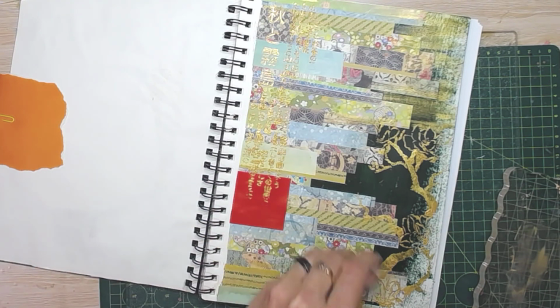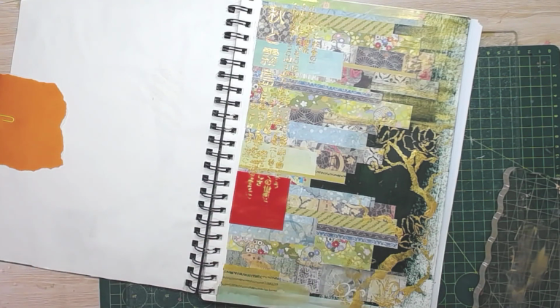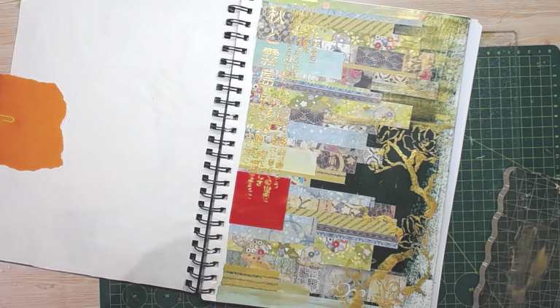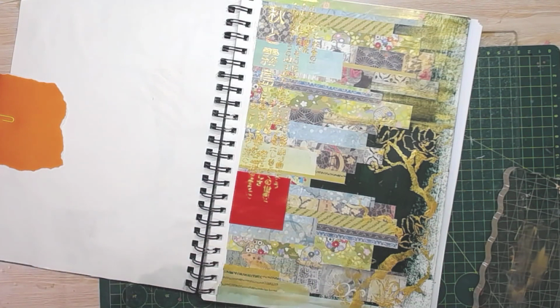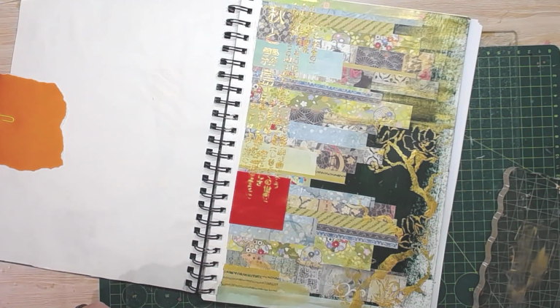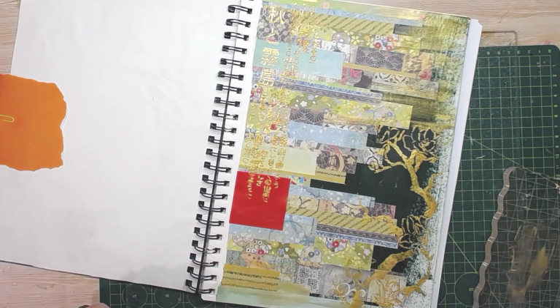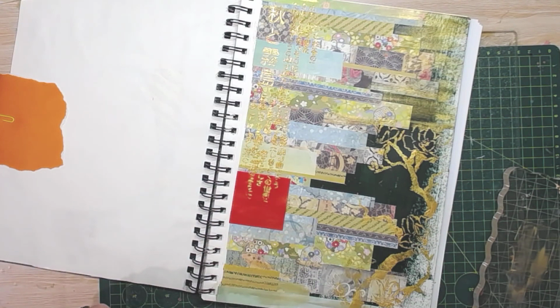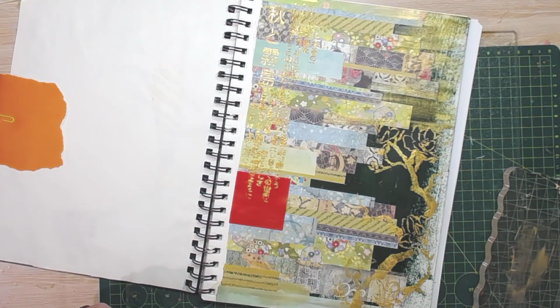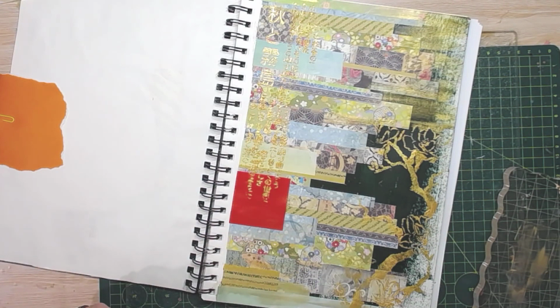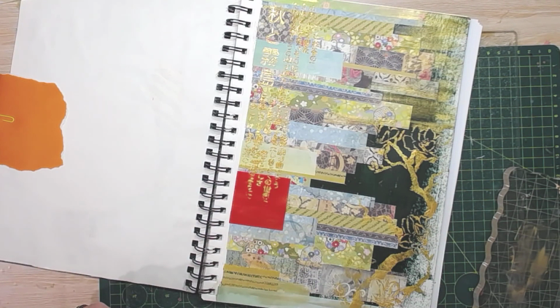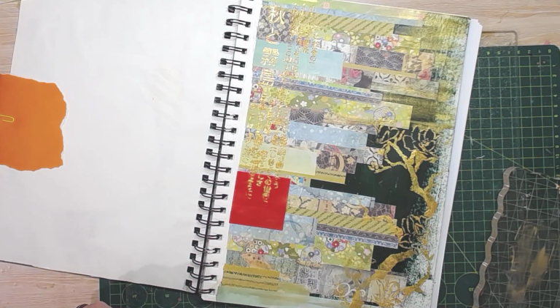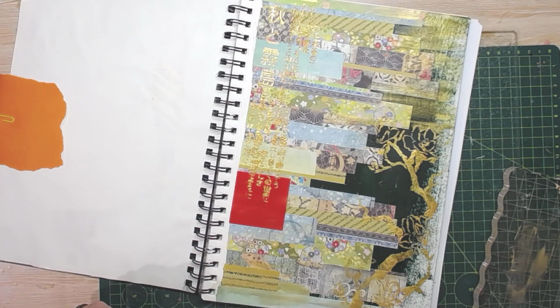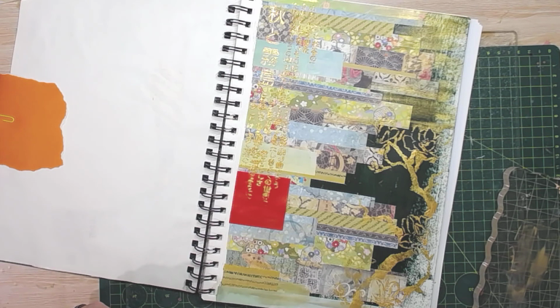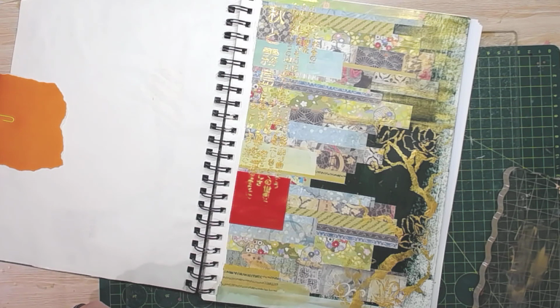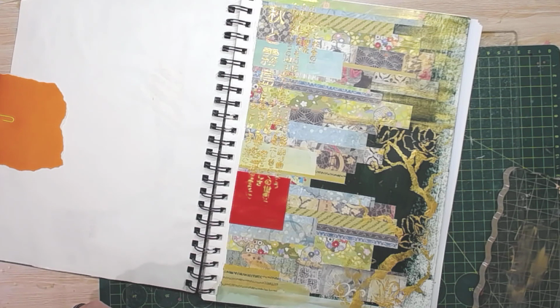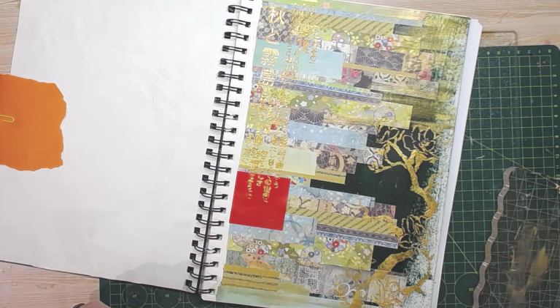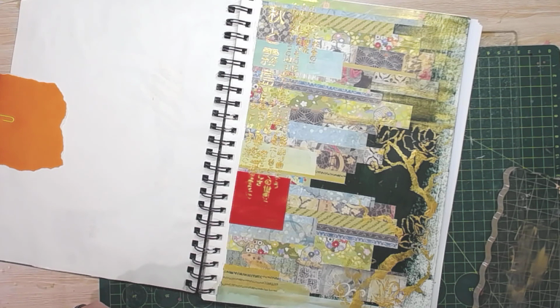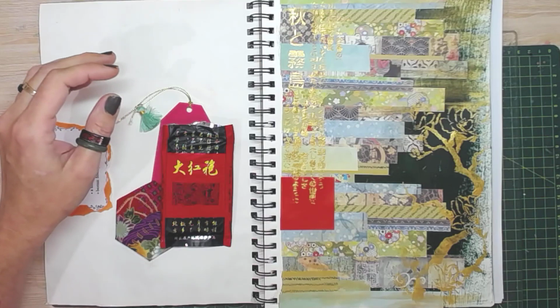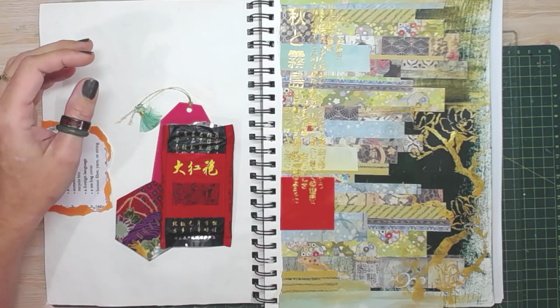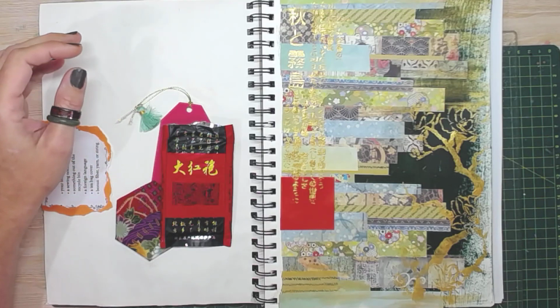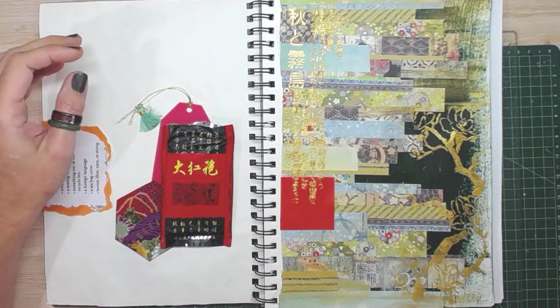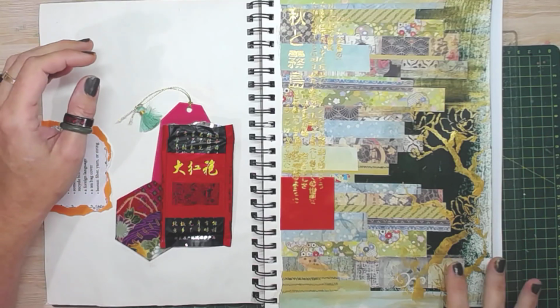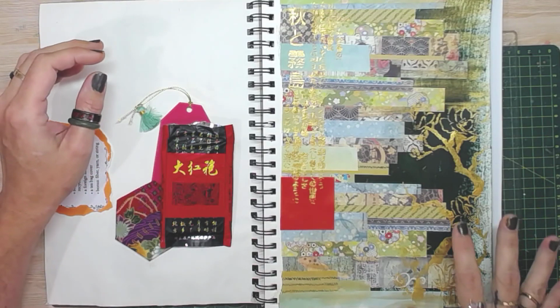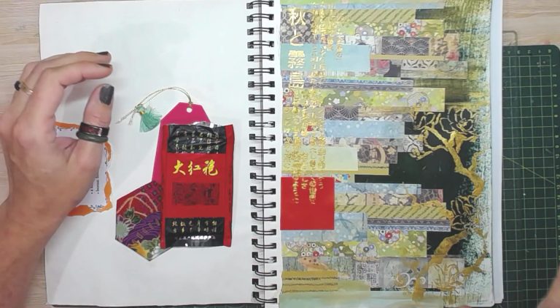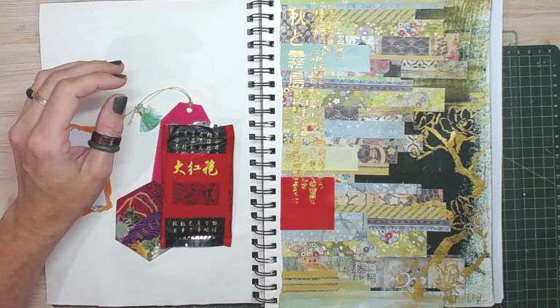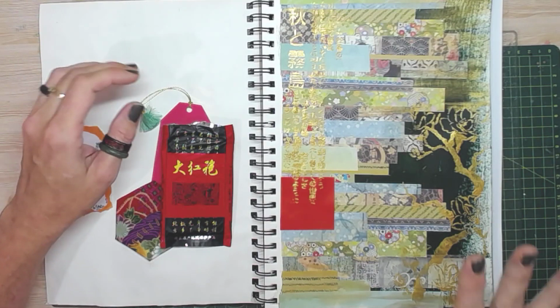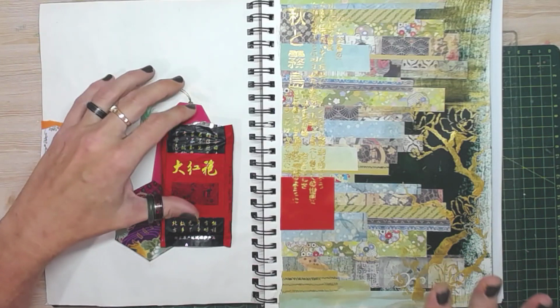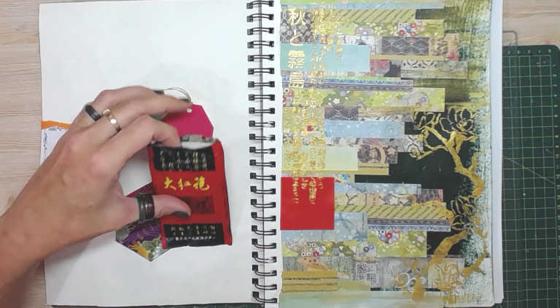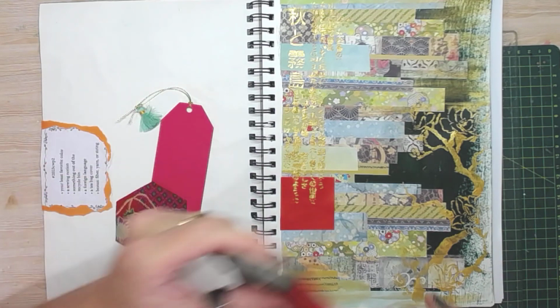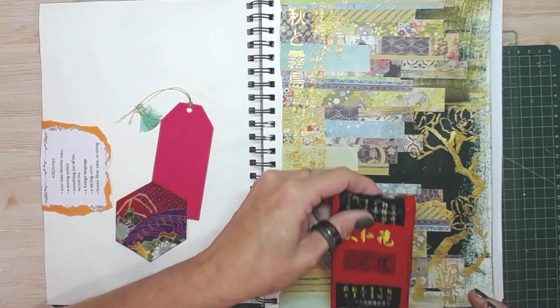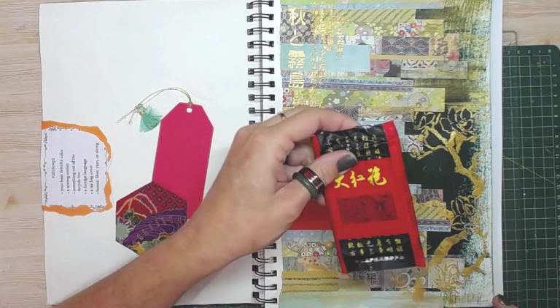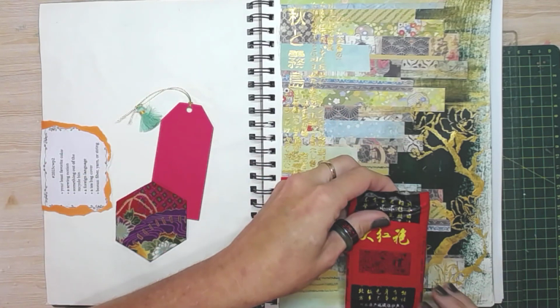I'm just going to let that dry and clean up my stencil, and then I'll be back. Okay, it's dried. Let's finish it up — I'm going to add my little pocket.